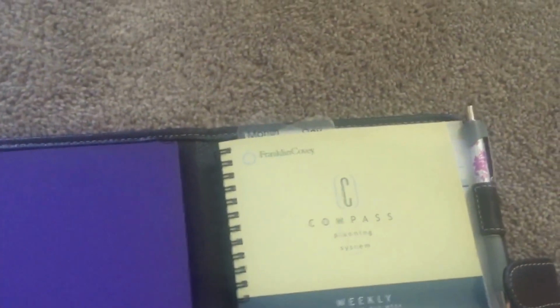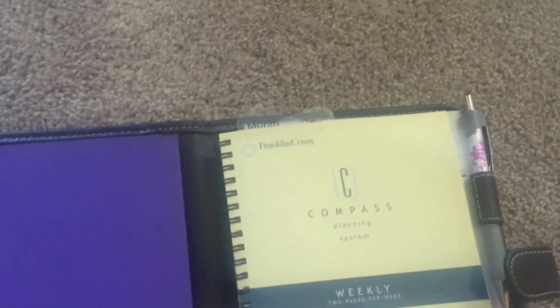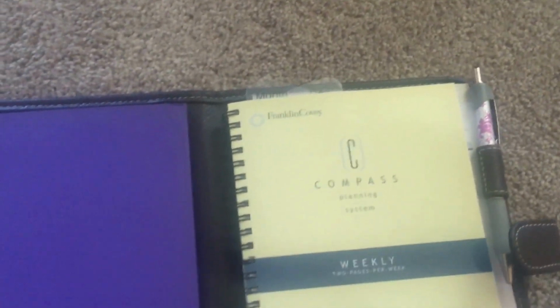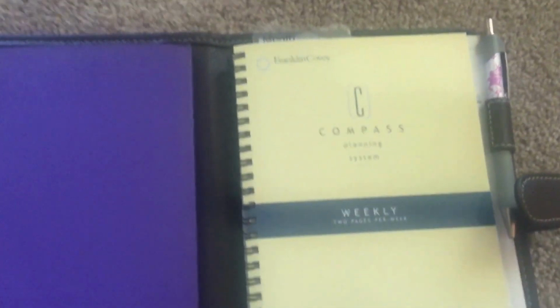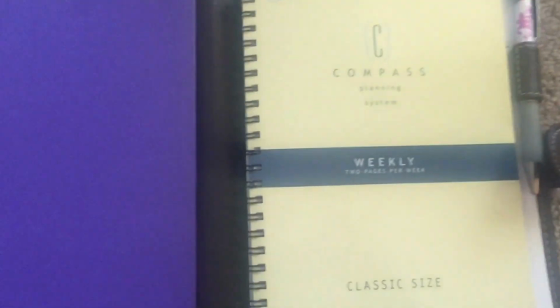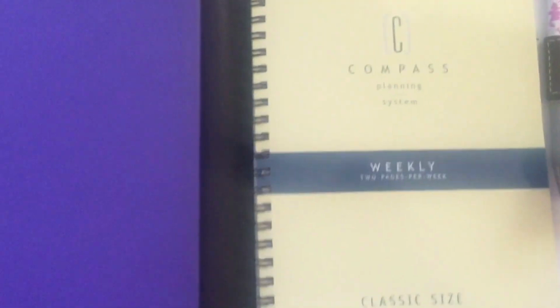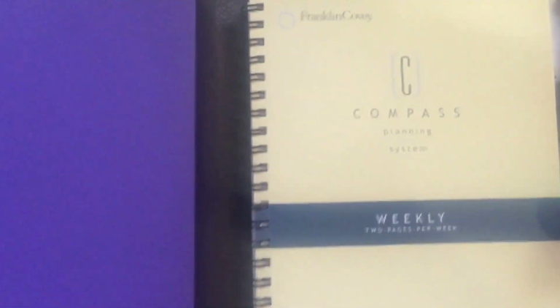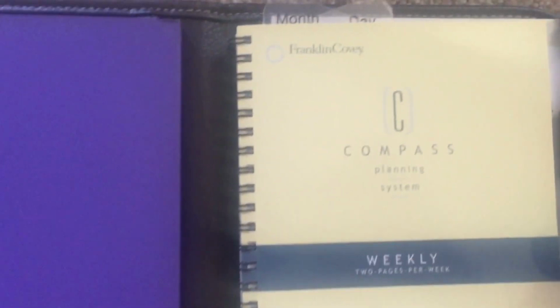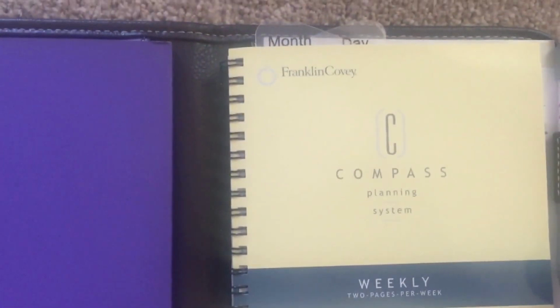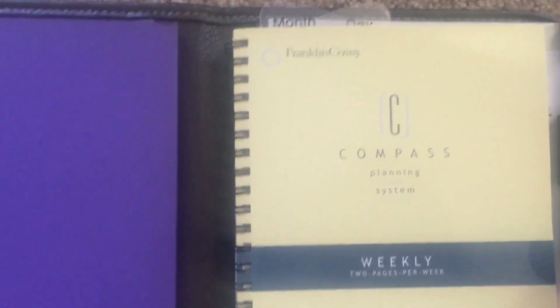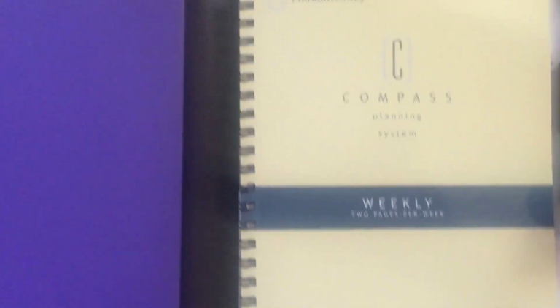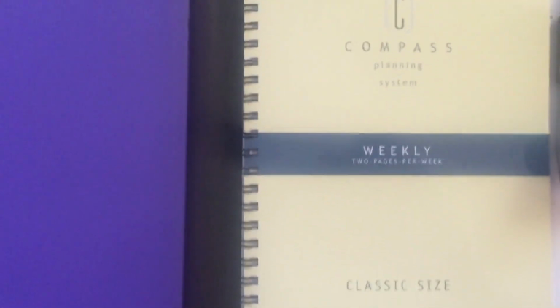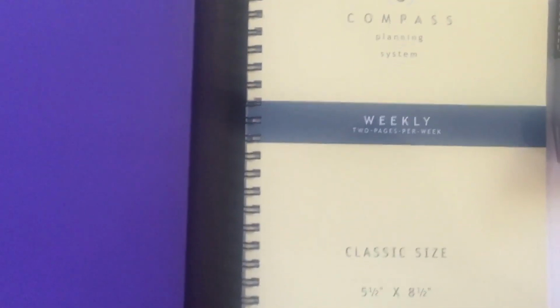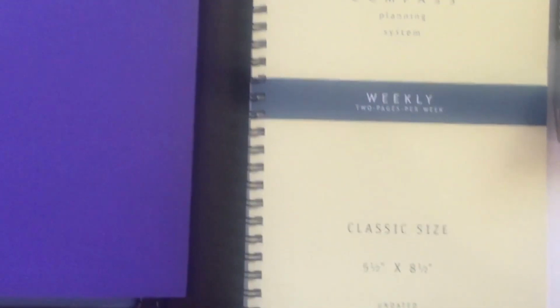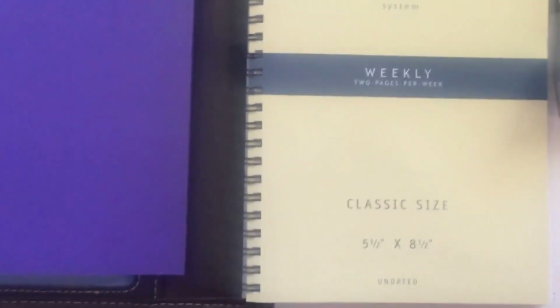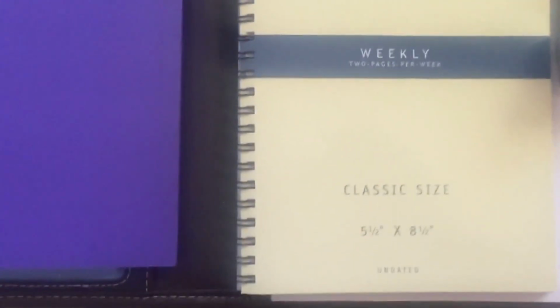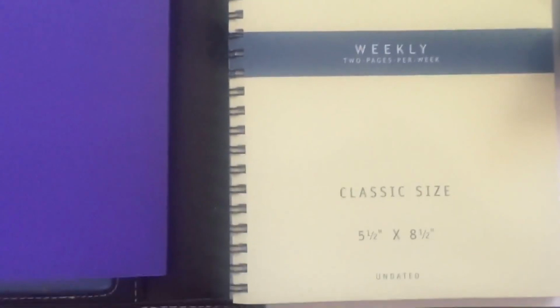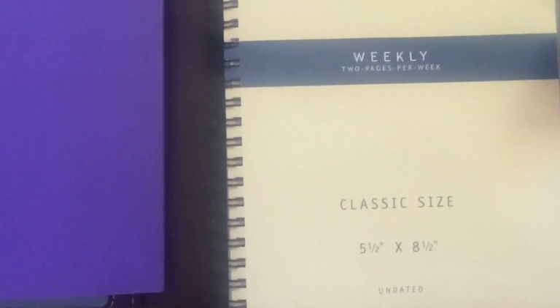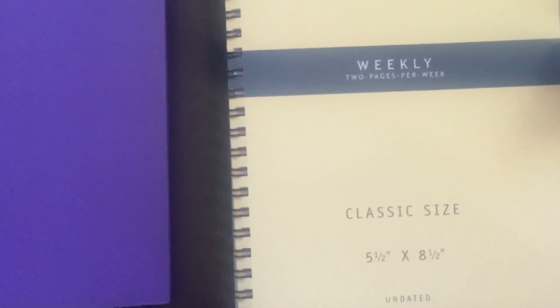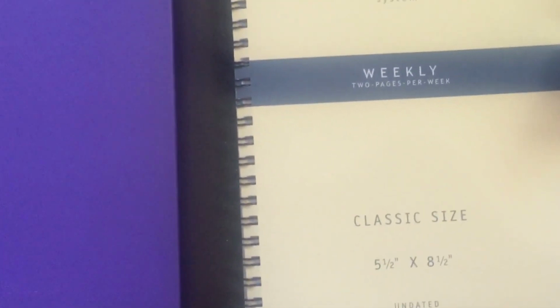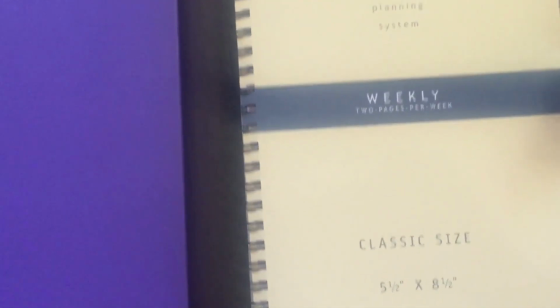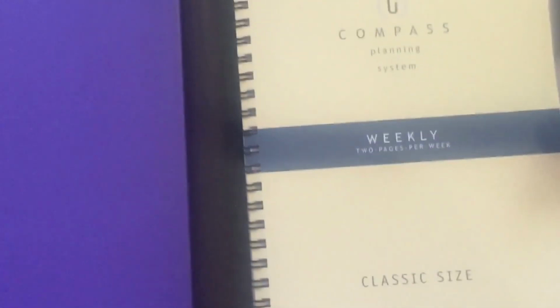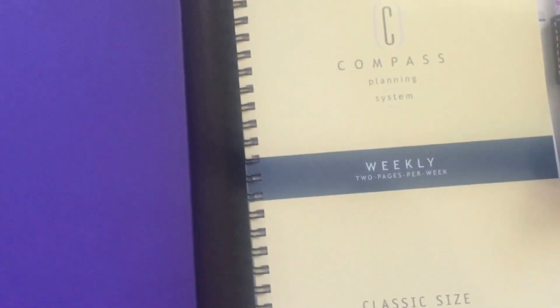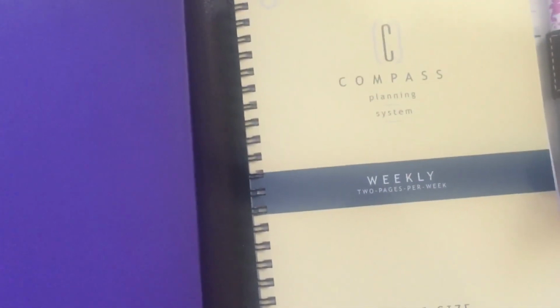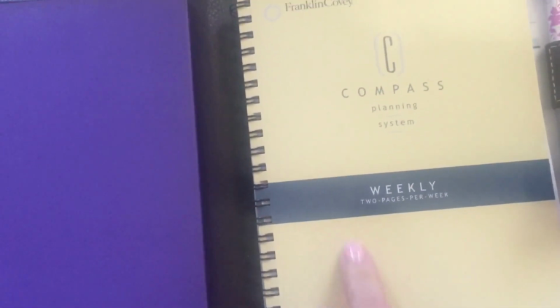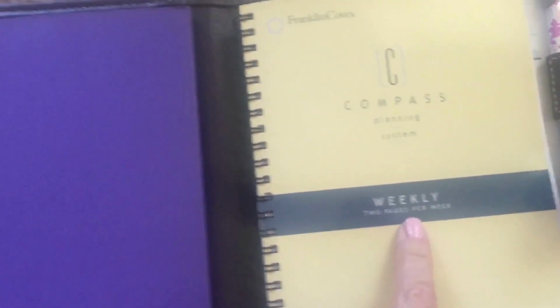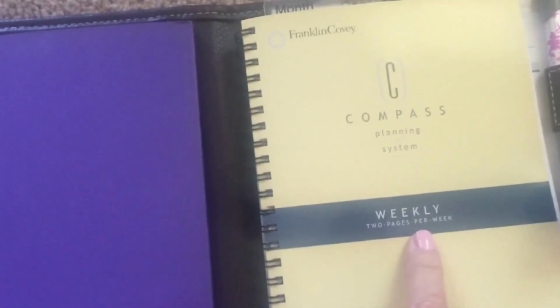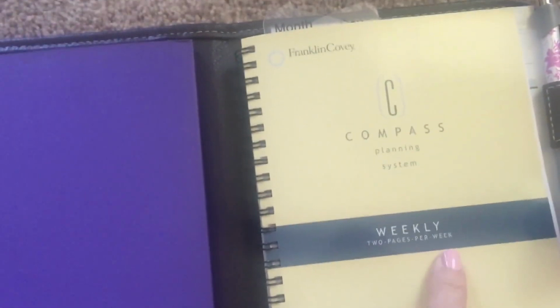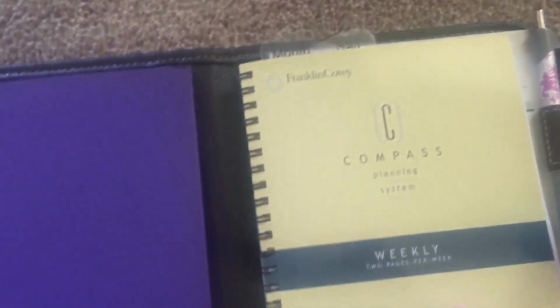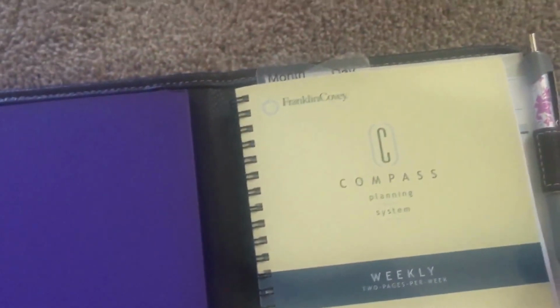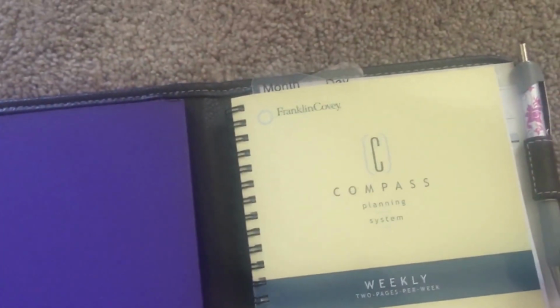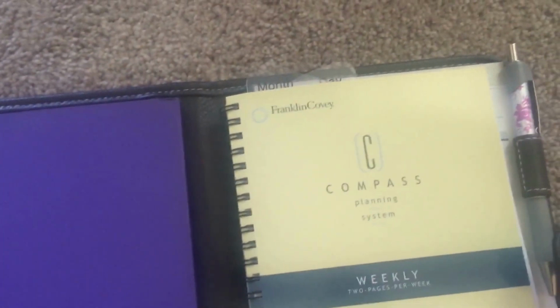This is called the Compass Planning System. Classic size, which is five and a half by eight and a half. And it's the undated weekly — two pages per week is what it says on here.